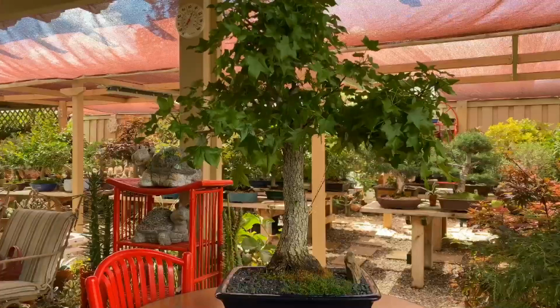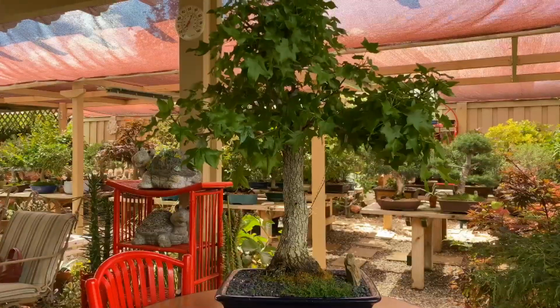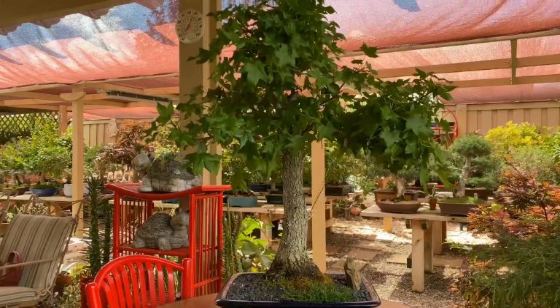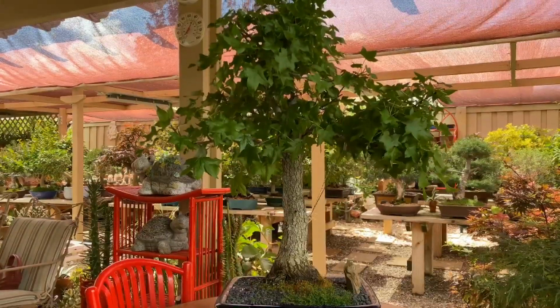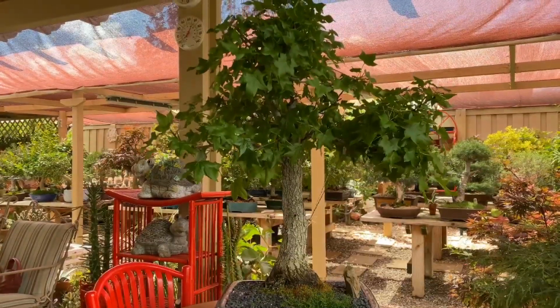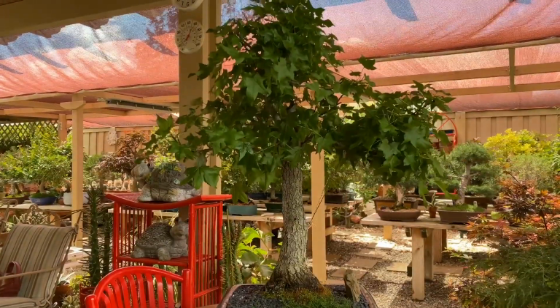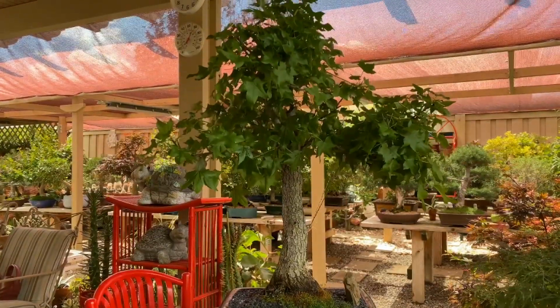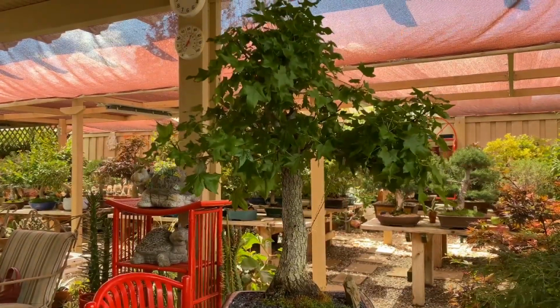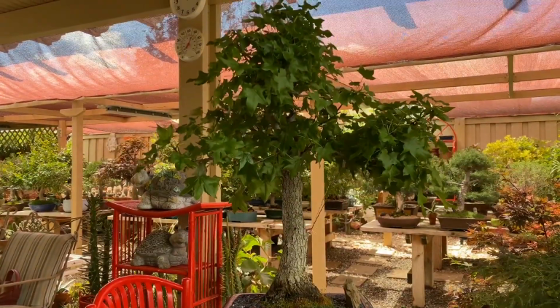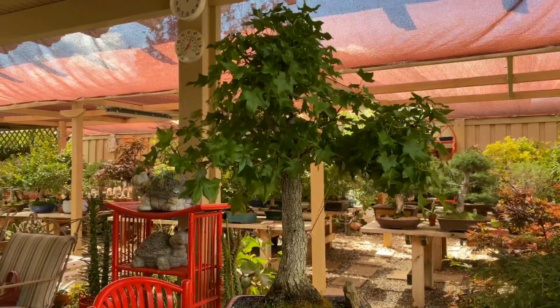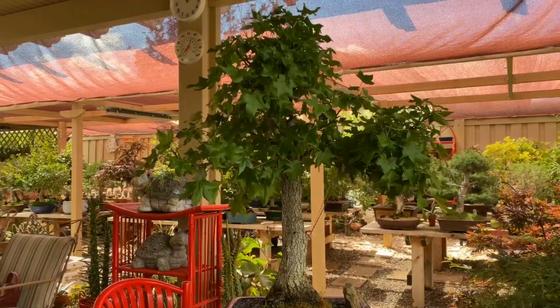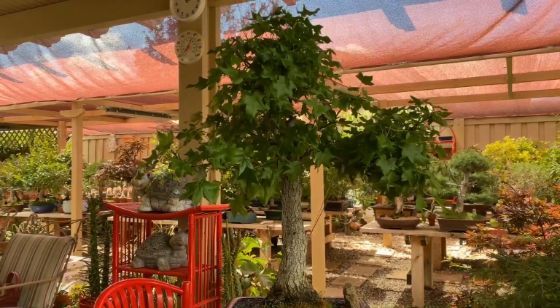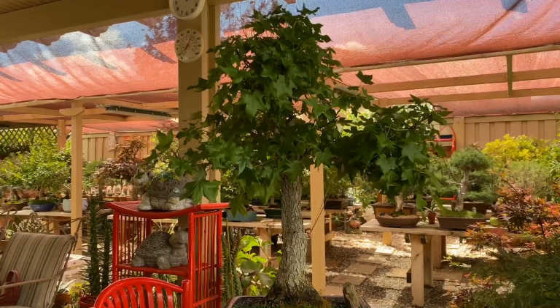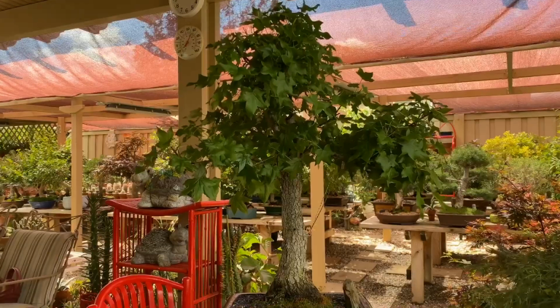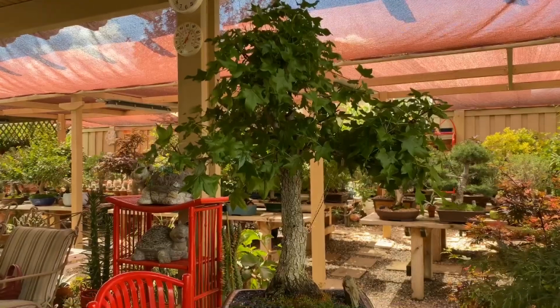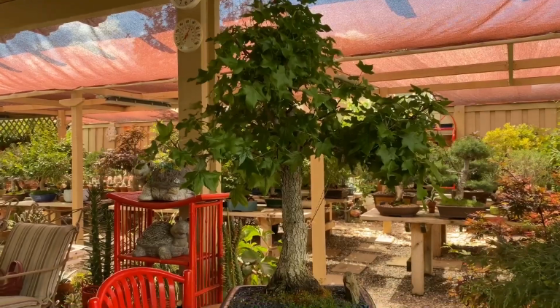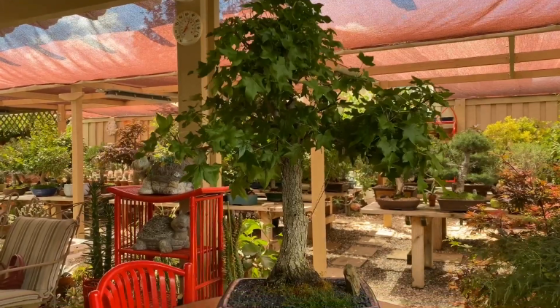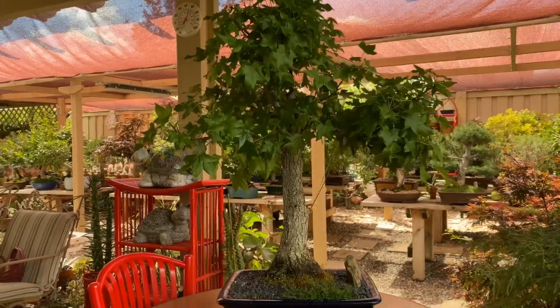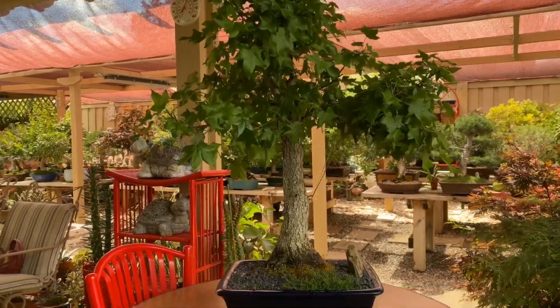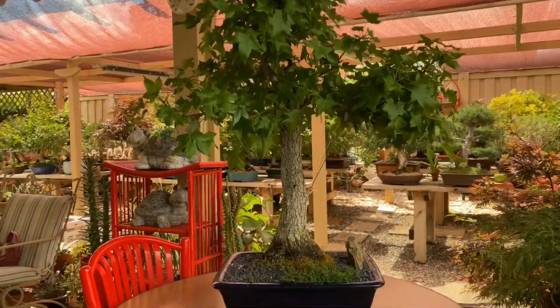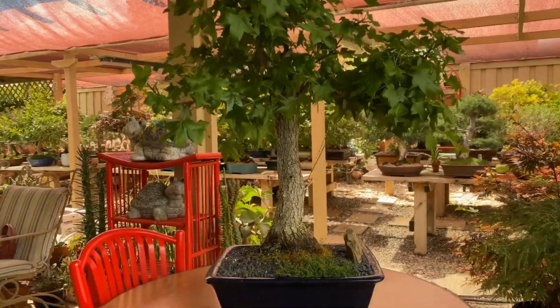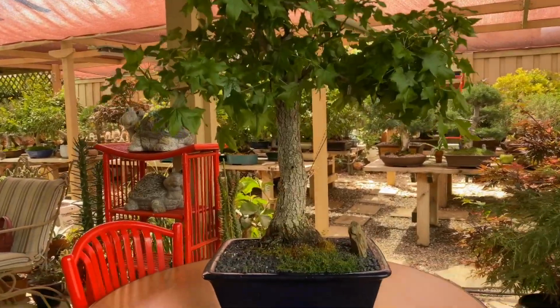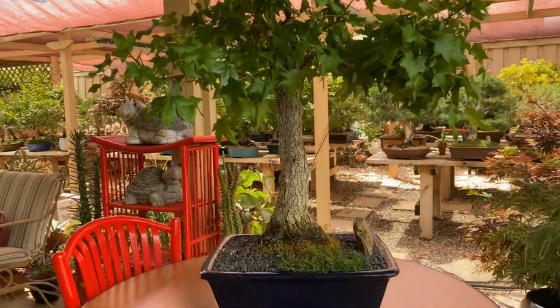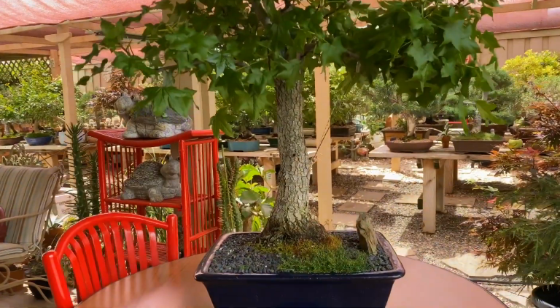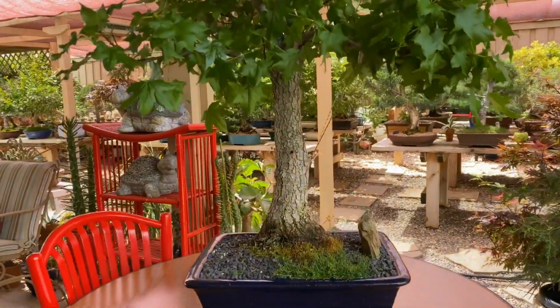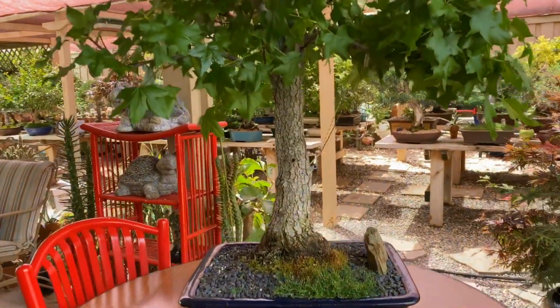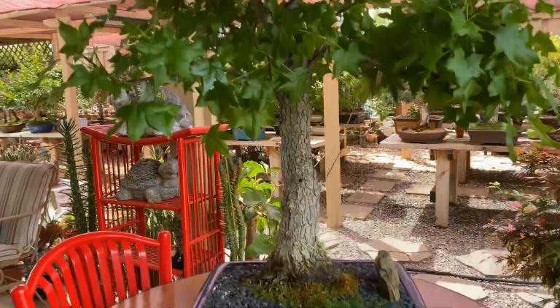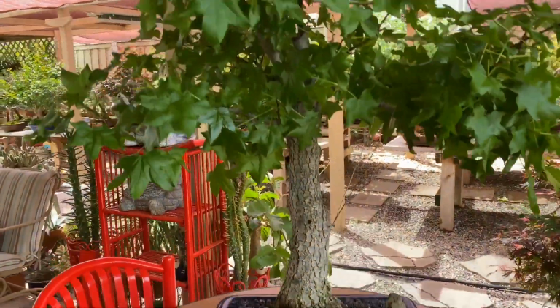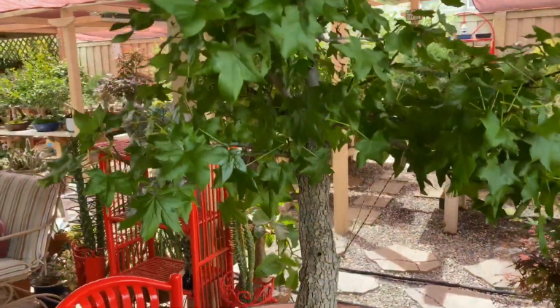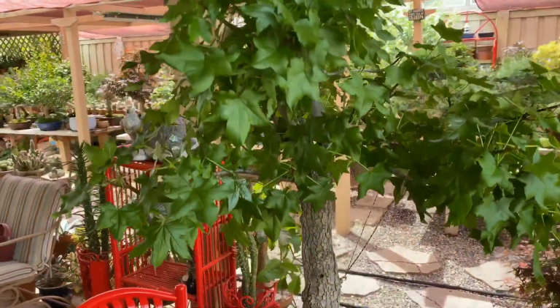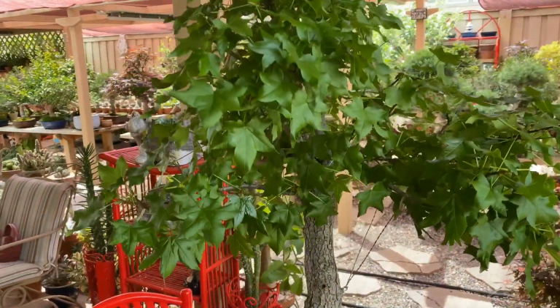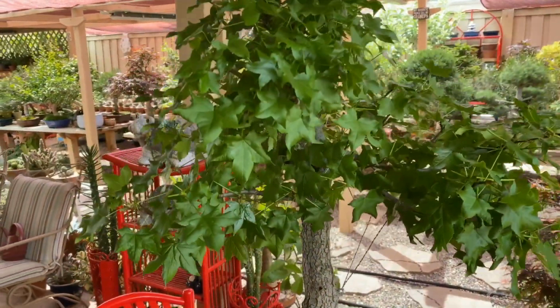Here it is — we've taken a lot of foliage, so this is ready for the new growth.